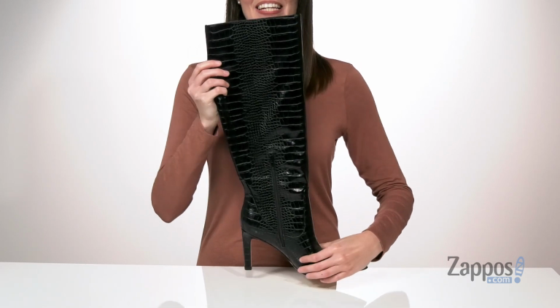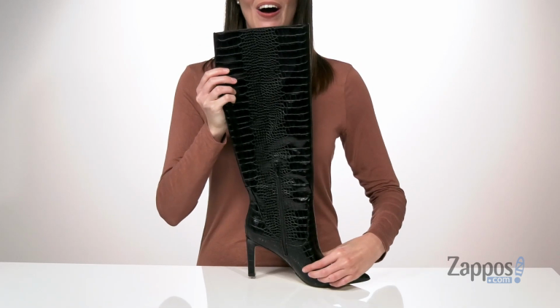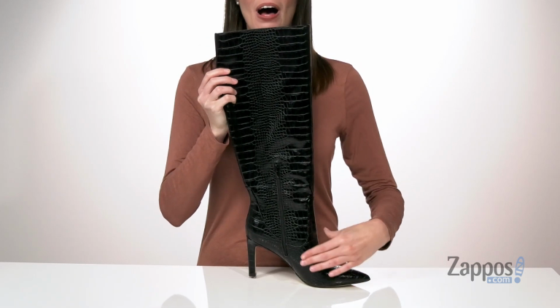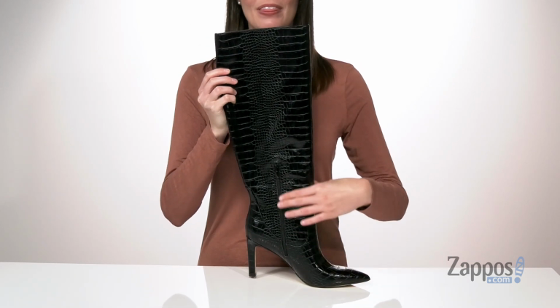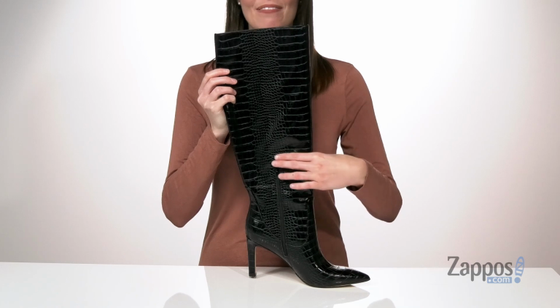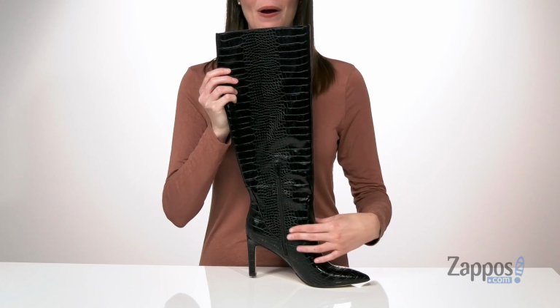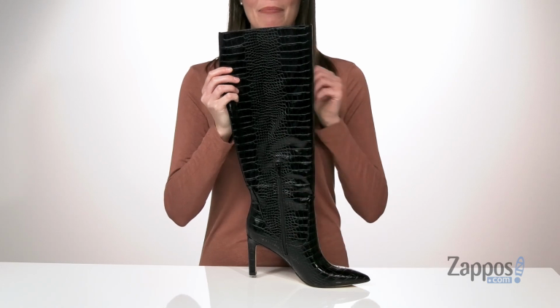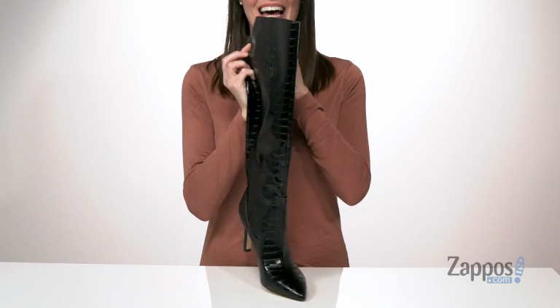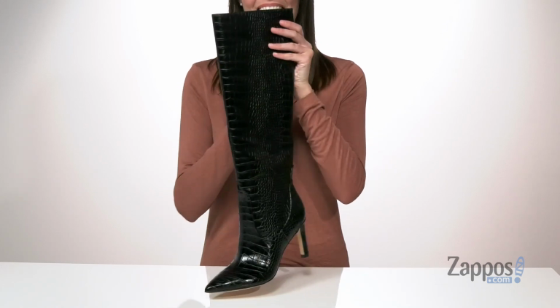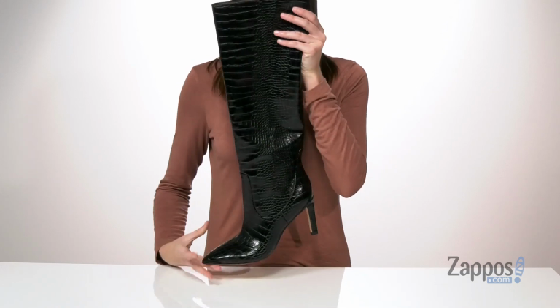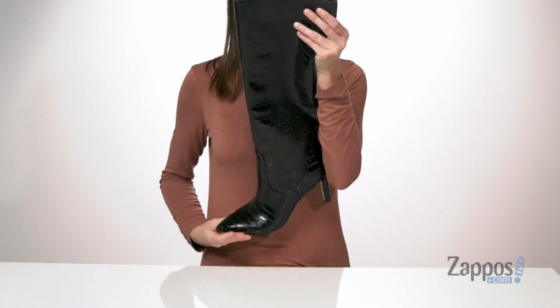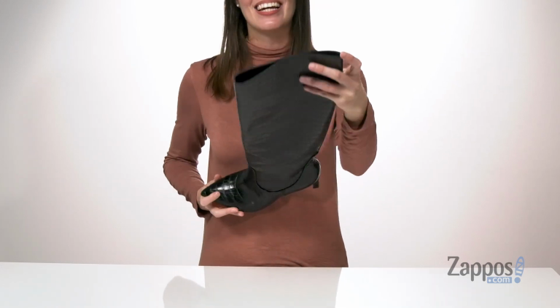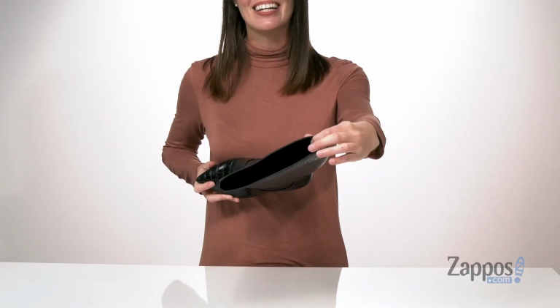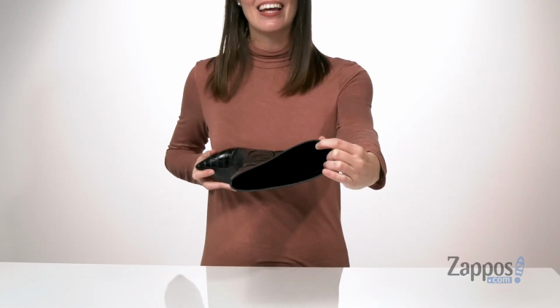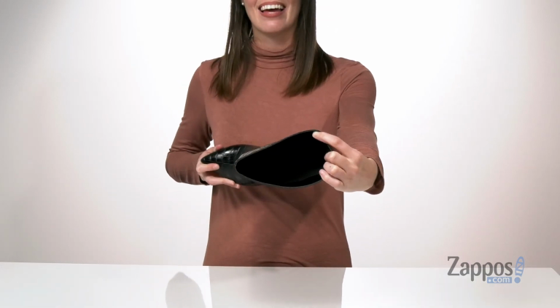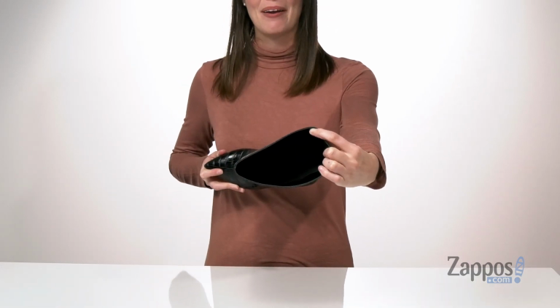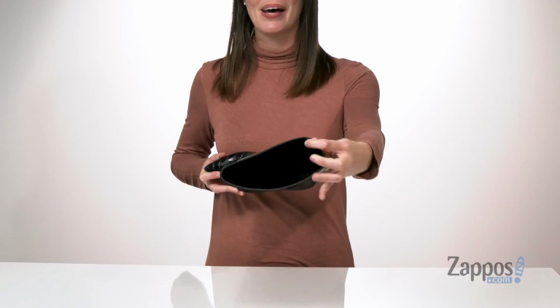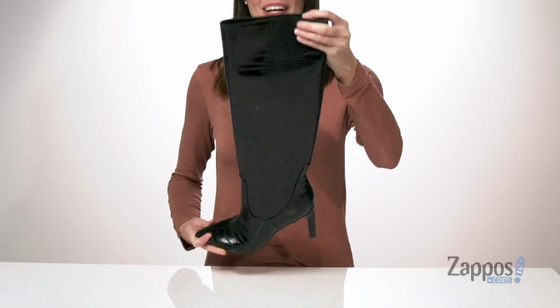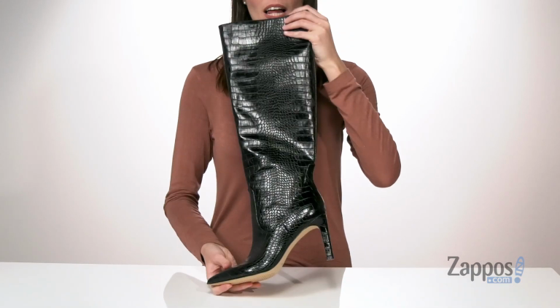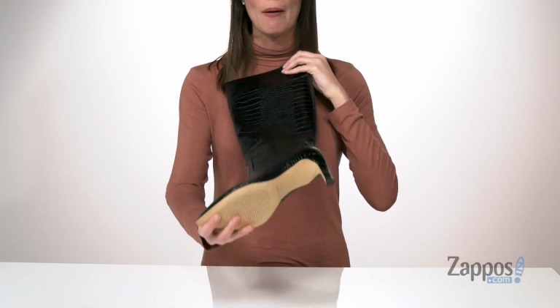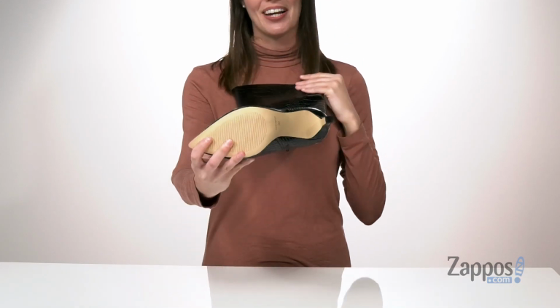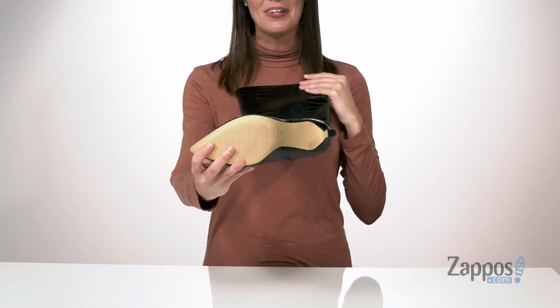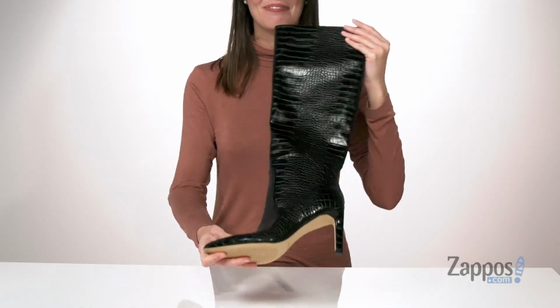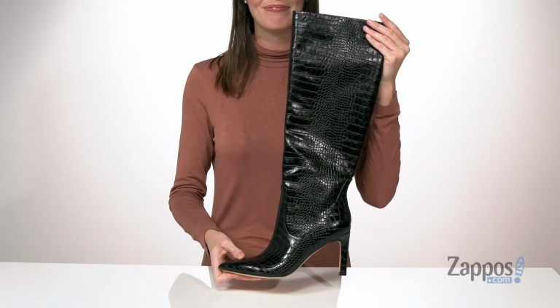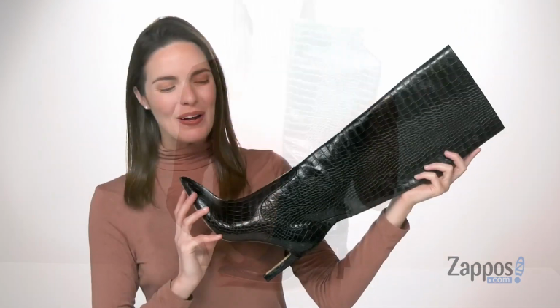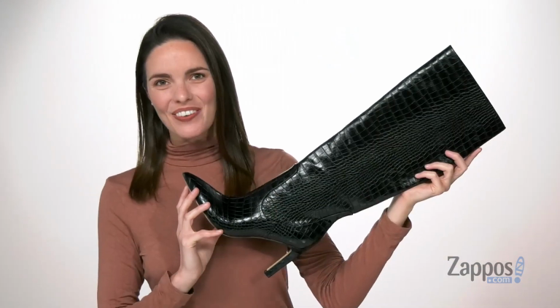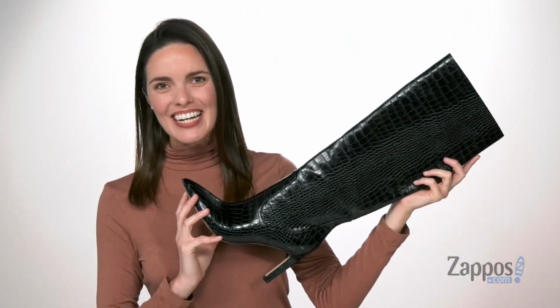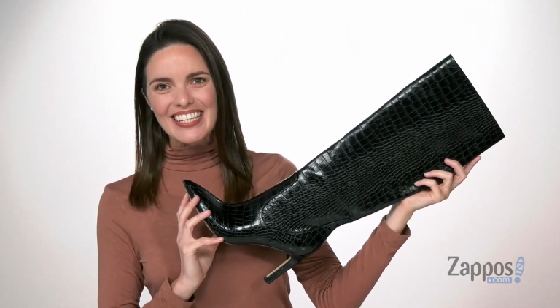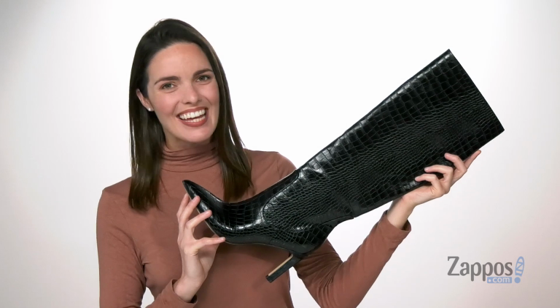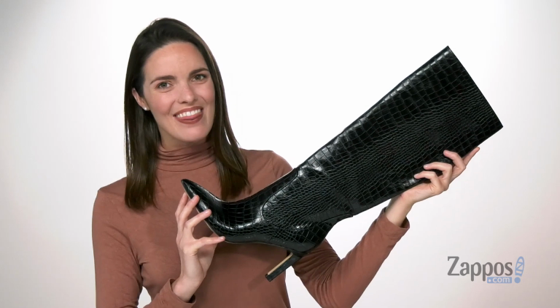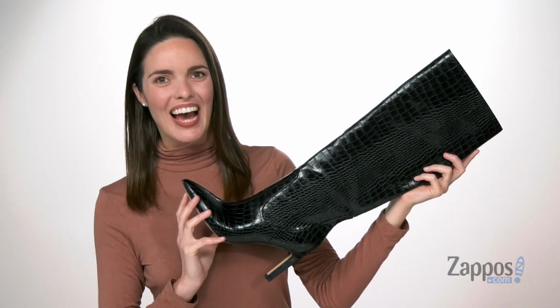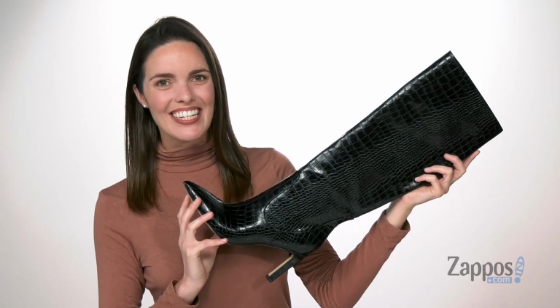These are easy to get on and off with the half zipper on the opposite side. Inside has a textile lining and a lightly padded footbed, all on top of a textured outsole. Perfect for a date night this season, they're from Nine West.